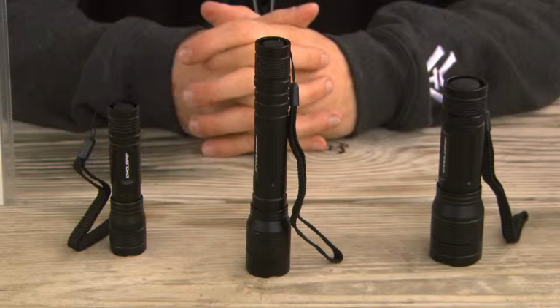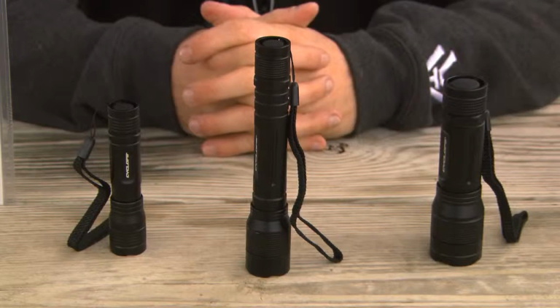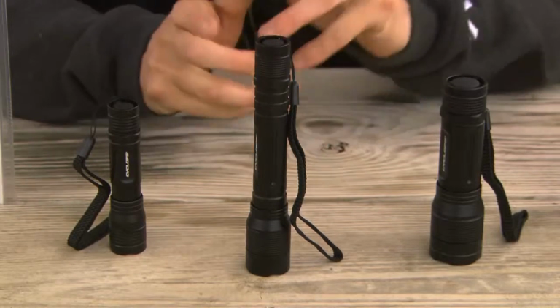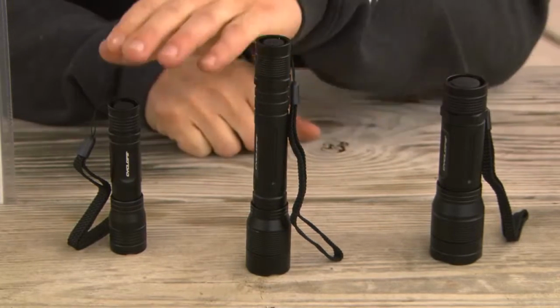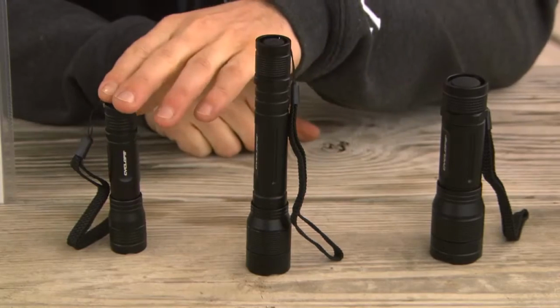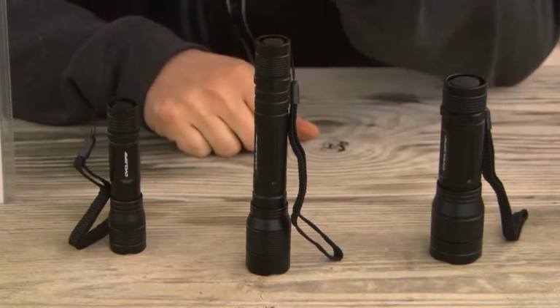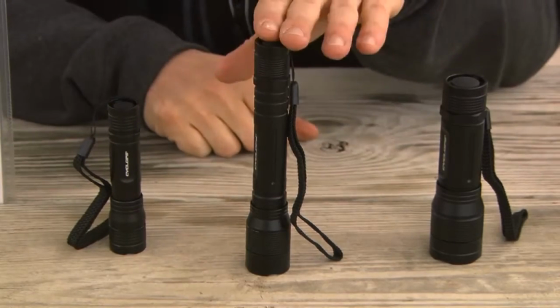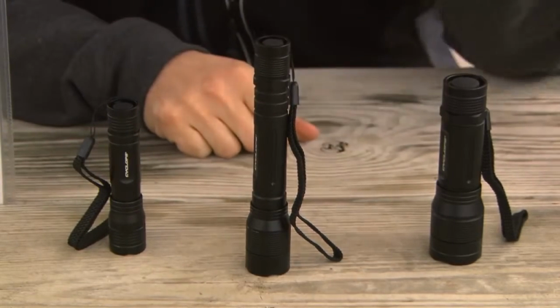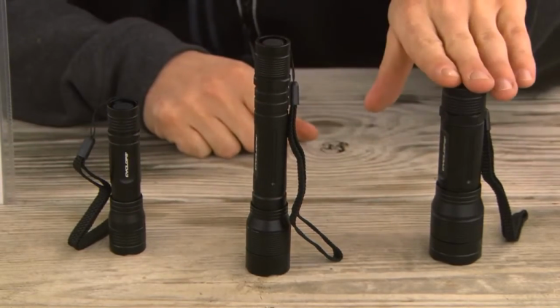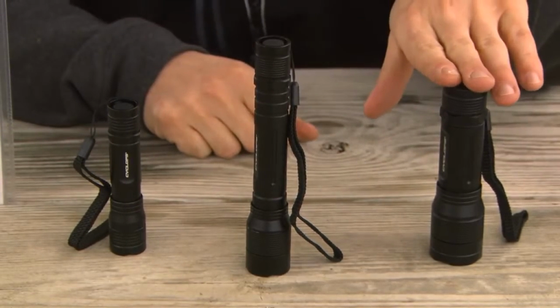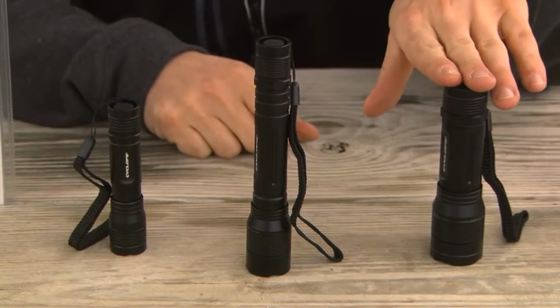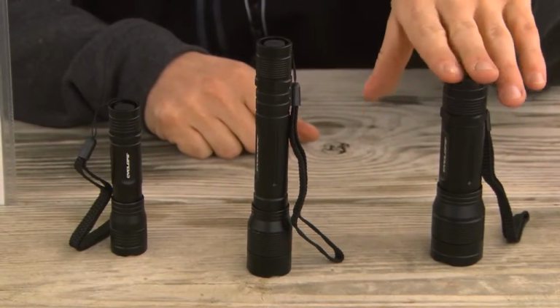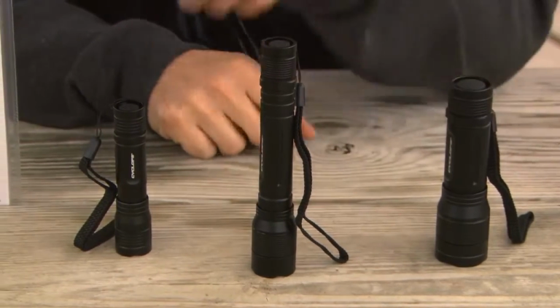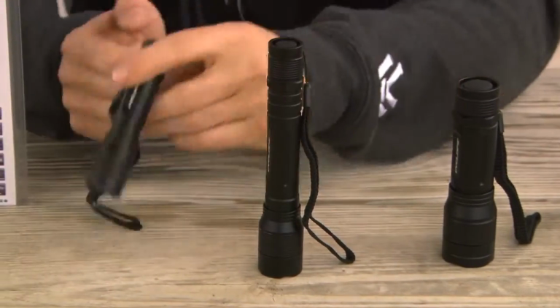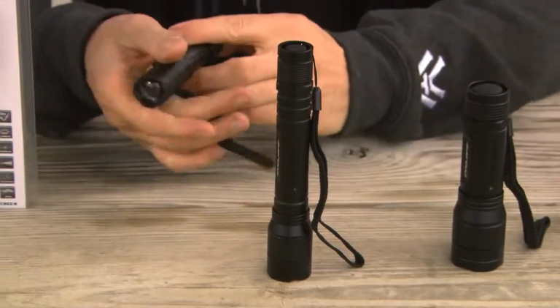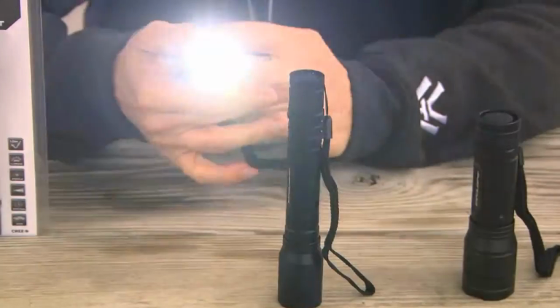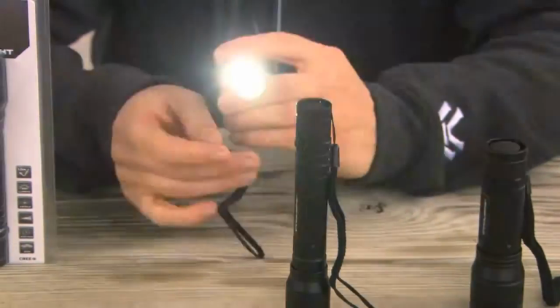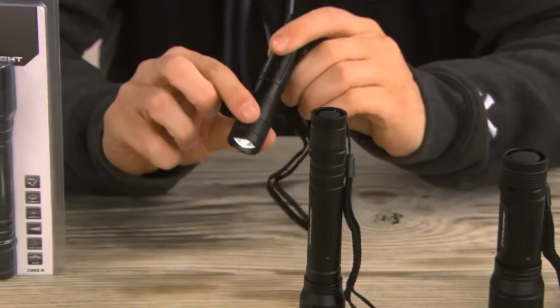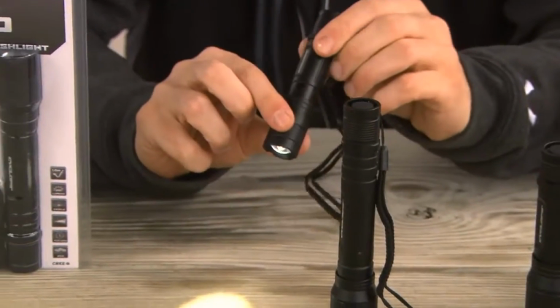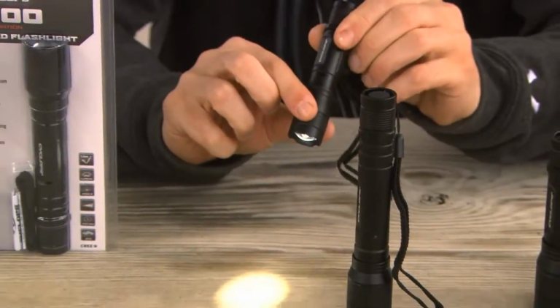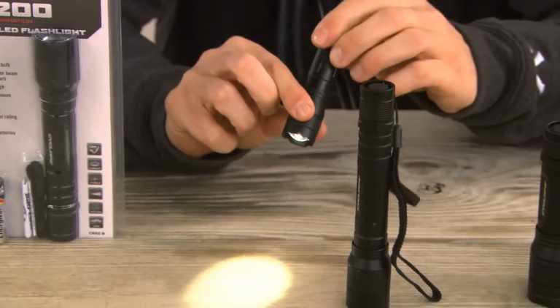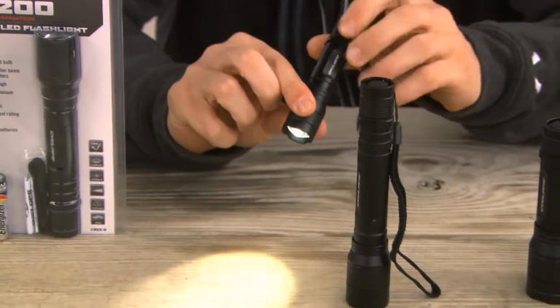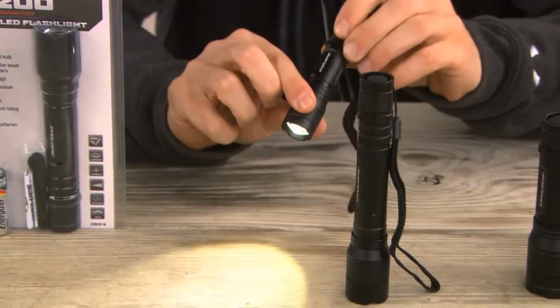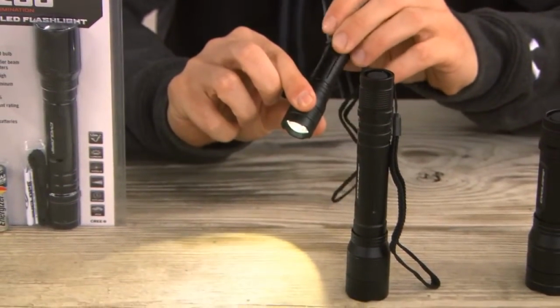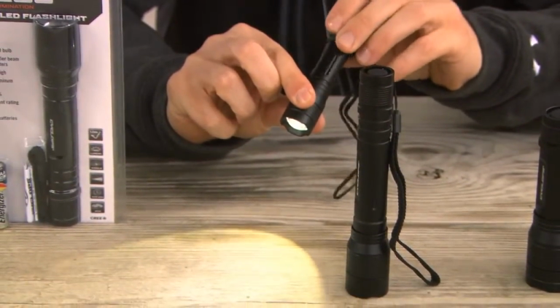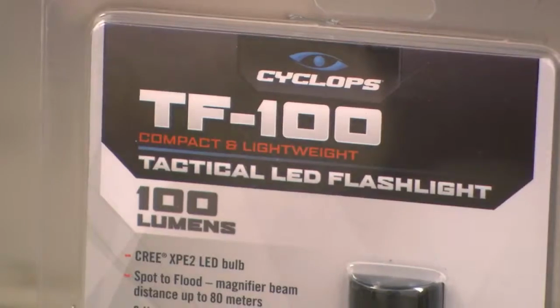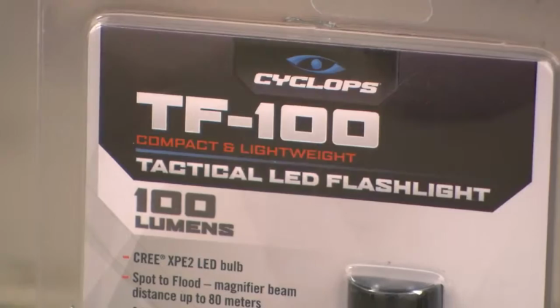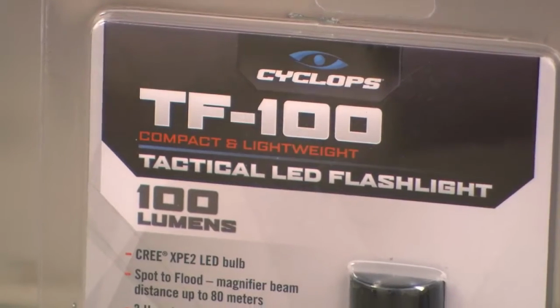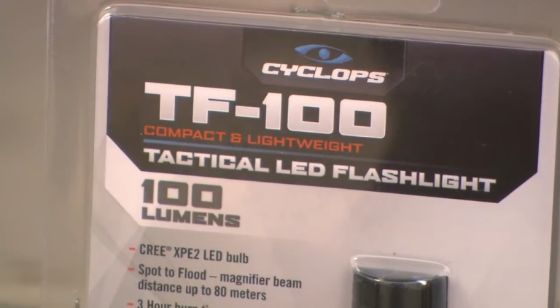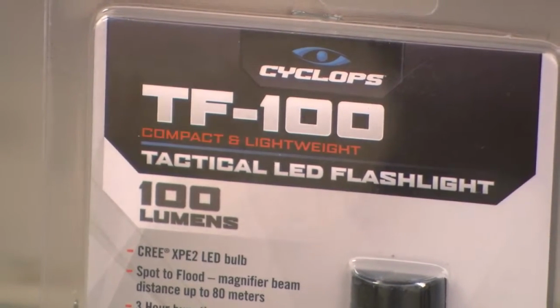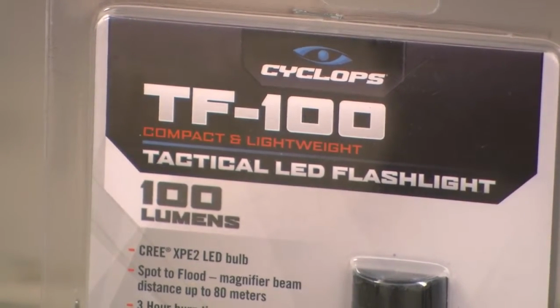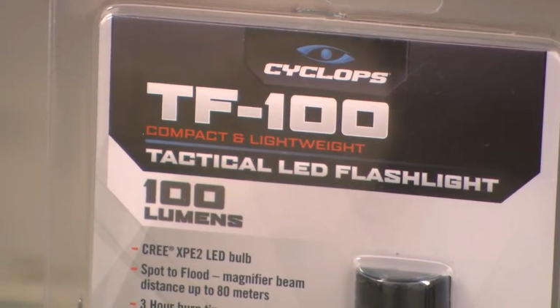What you'll see here is the 100, 200, and 300 lumen output variety. The 100 lumen operates off of one AA battery, has a fully adjustable beam, with a max beam distance of approximately 80 meters.